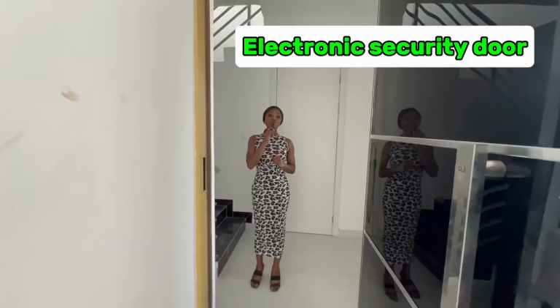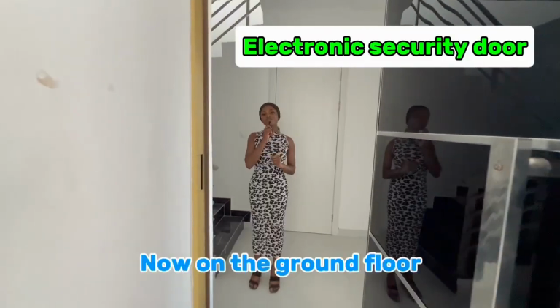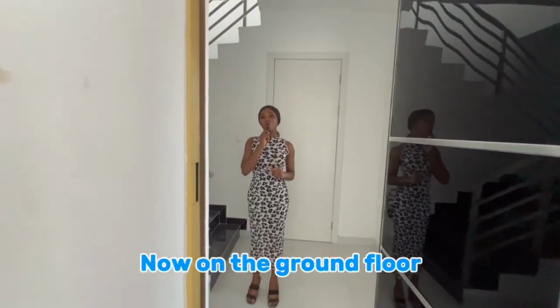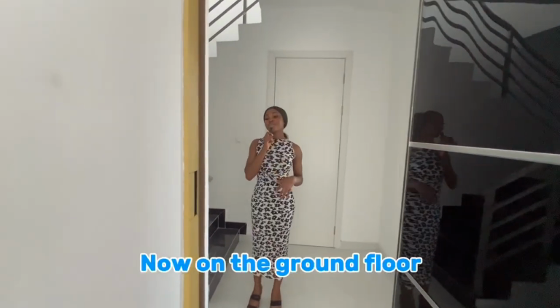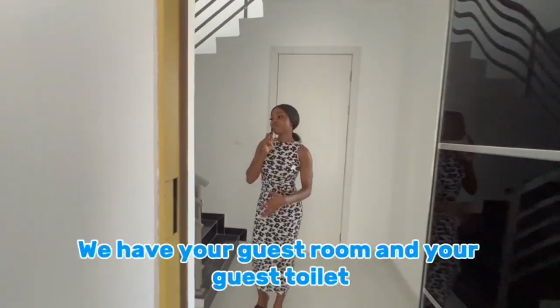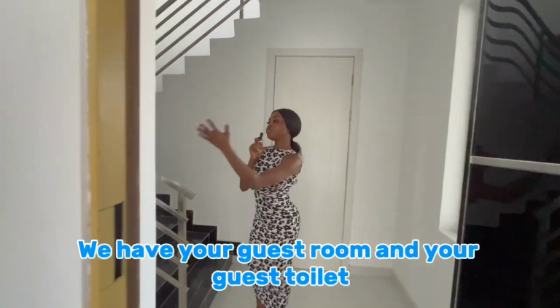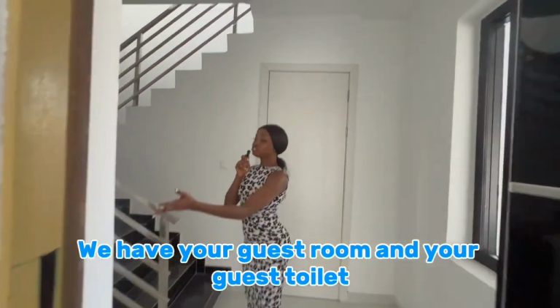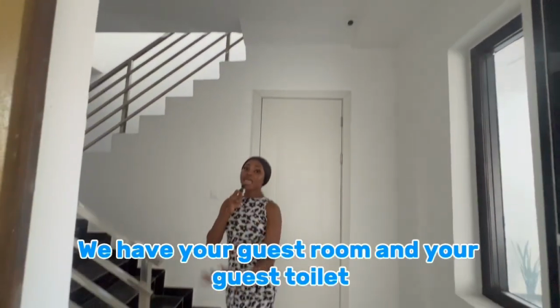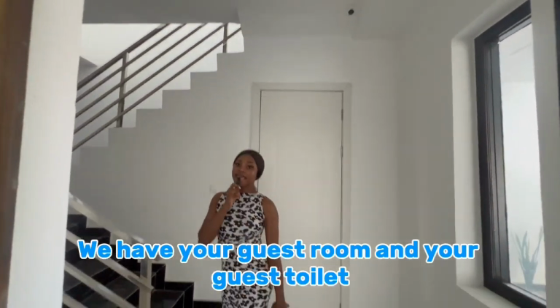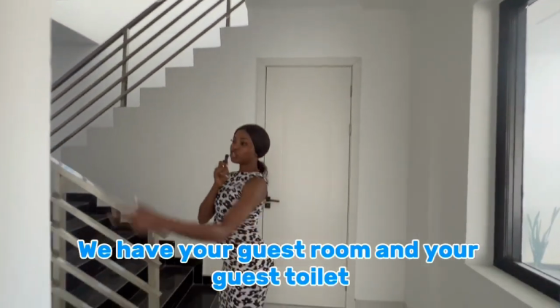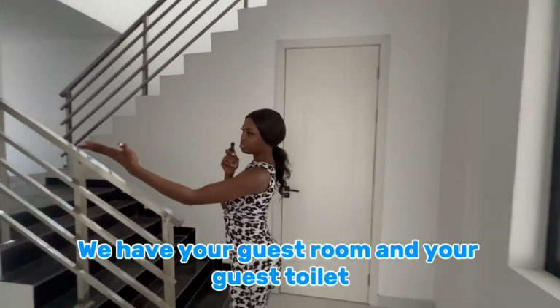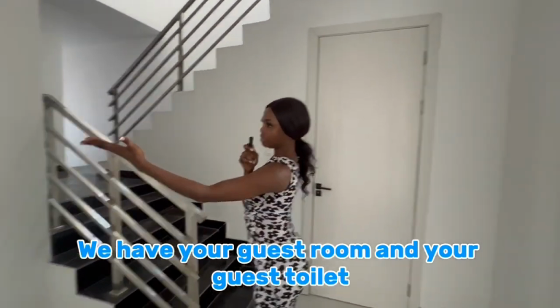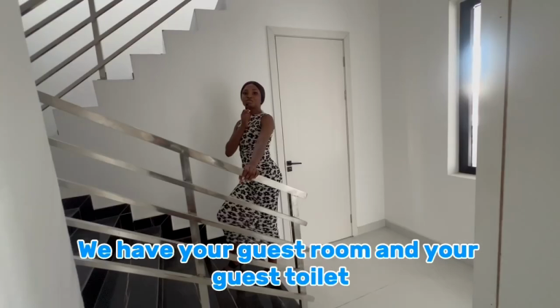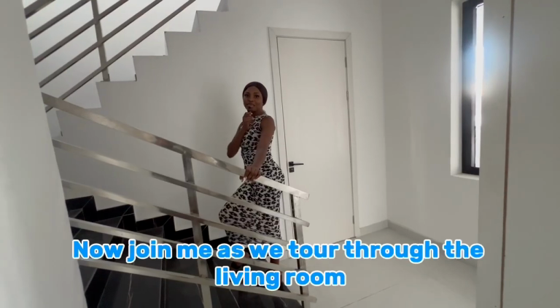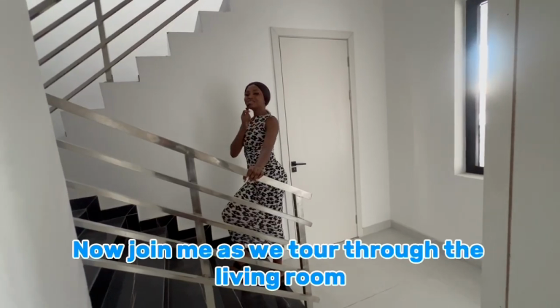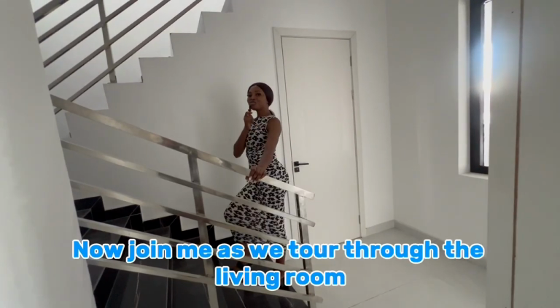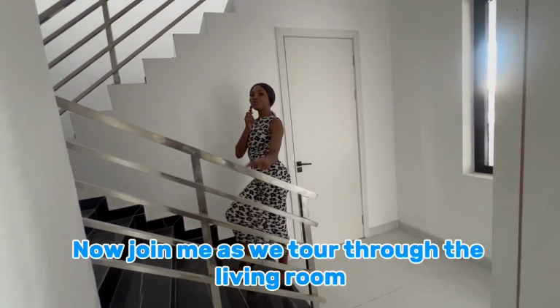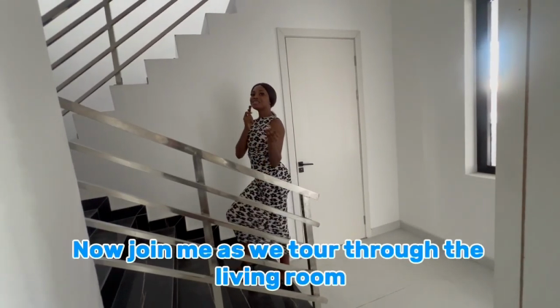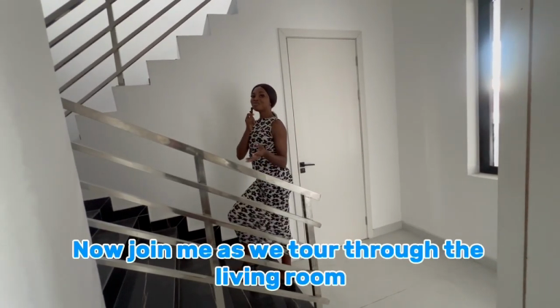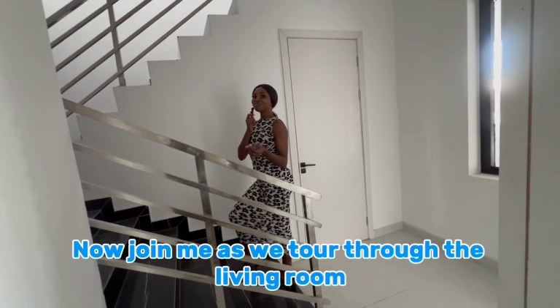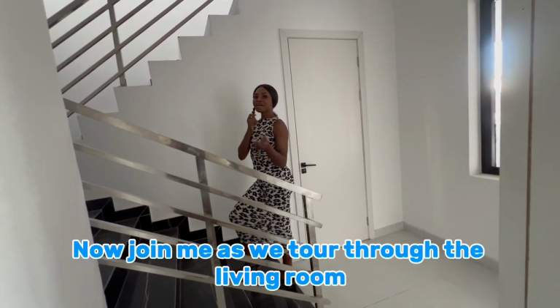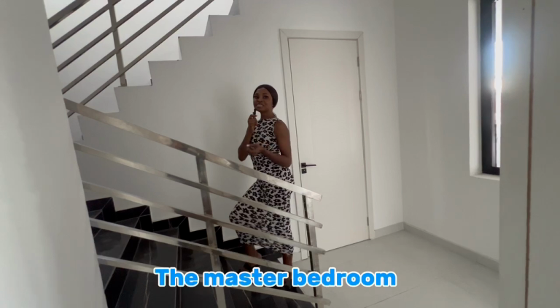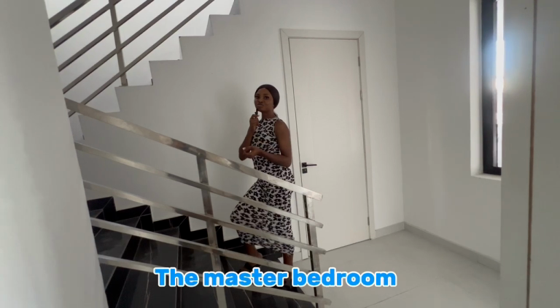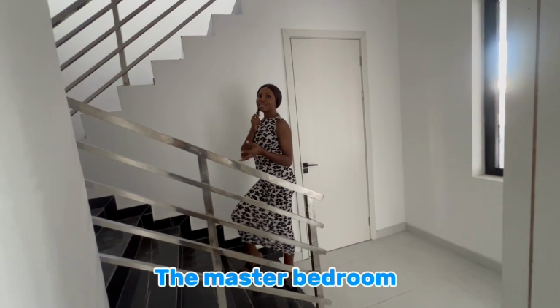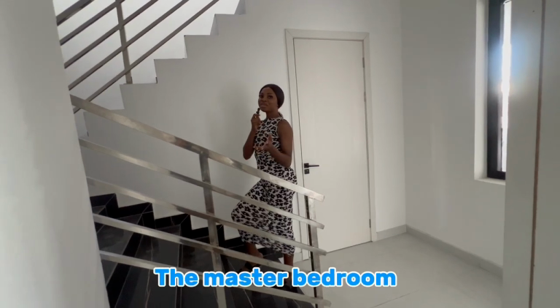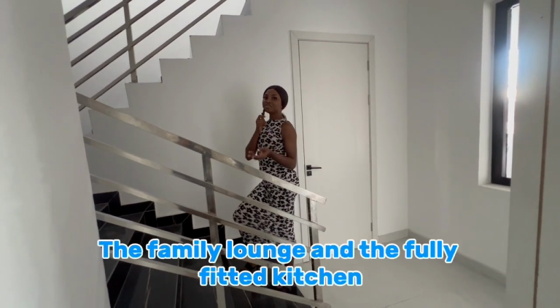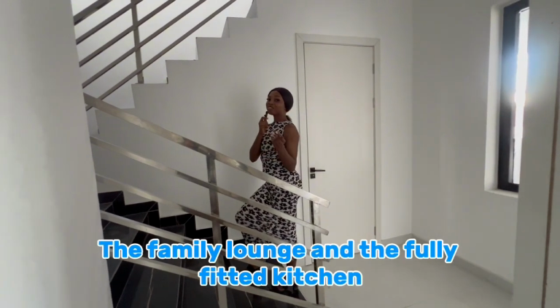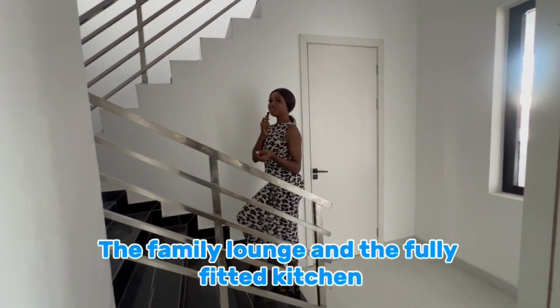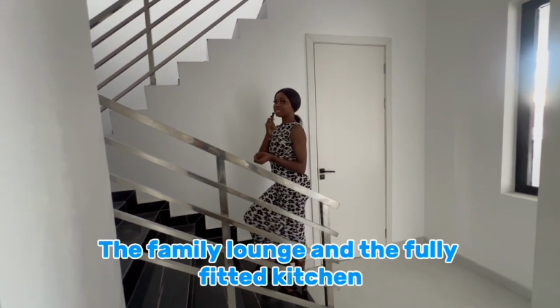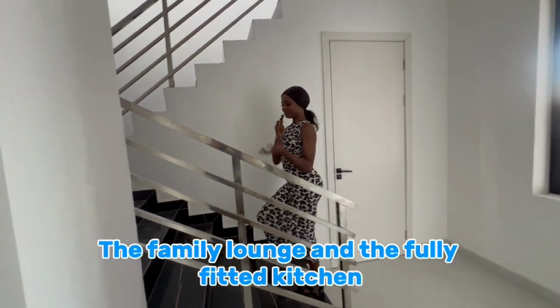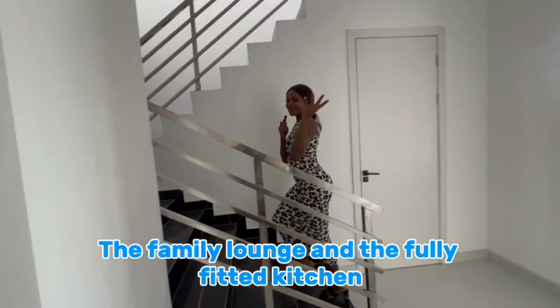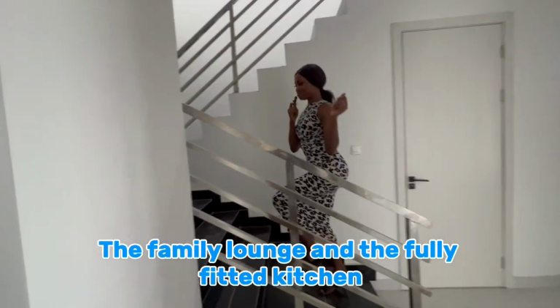On the ground floor, we have your guest room and your guest toilet. Join me as we tour through the living room, the master's bedroom, the family lounge, and the fully fitted kitchen.